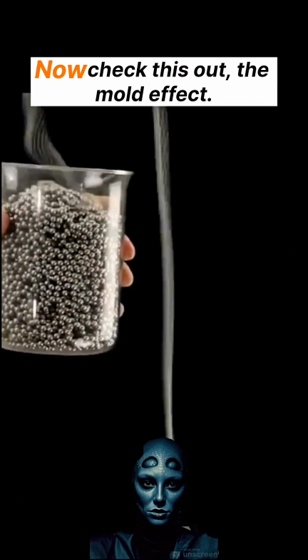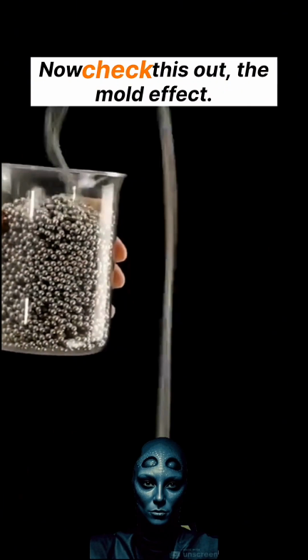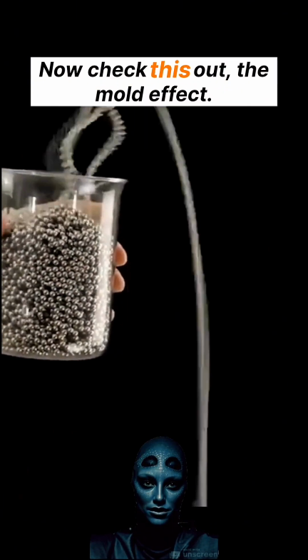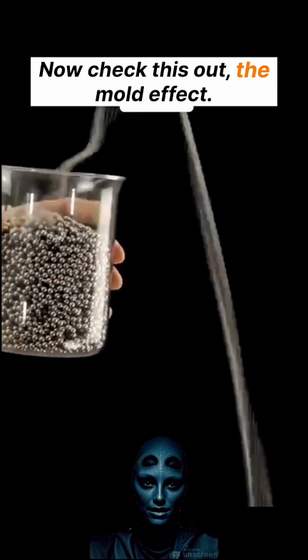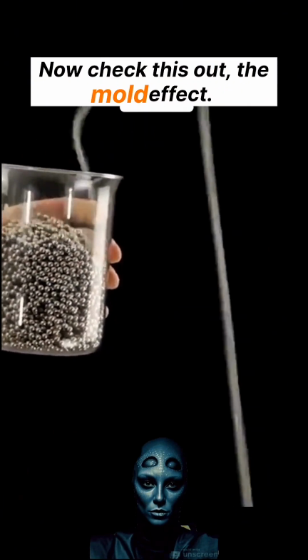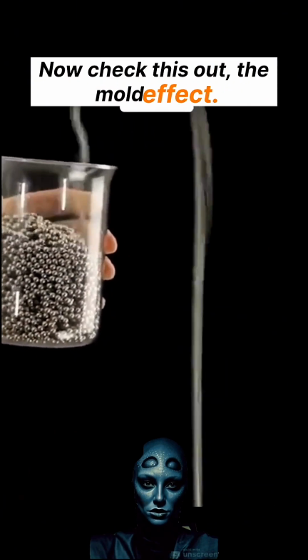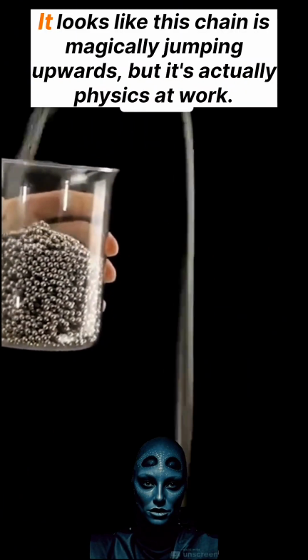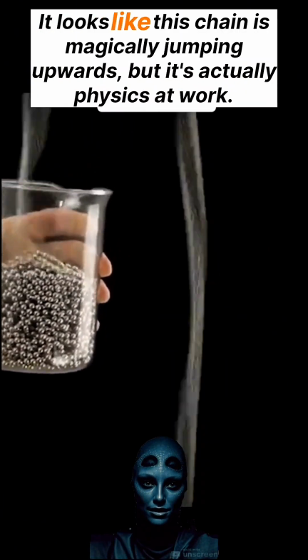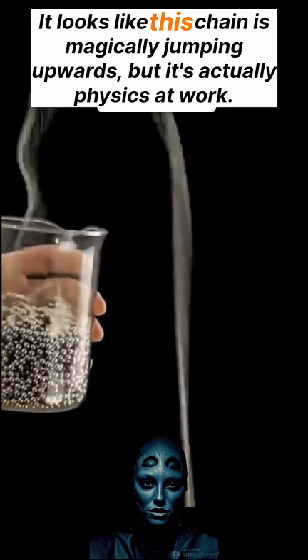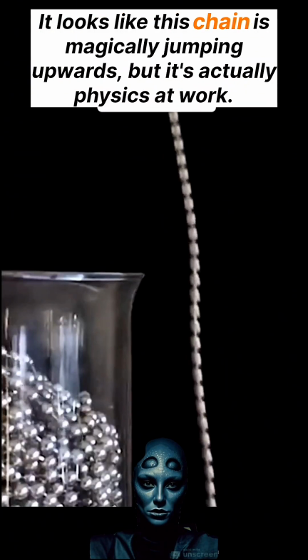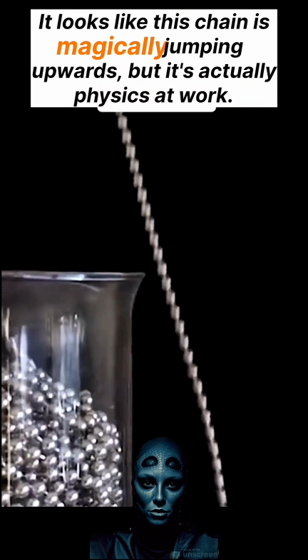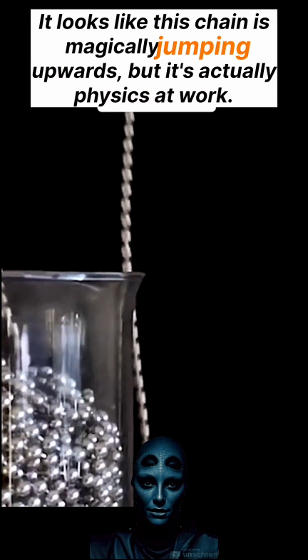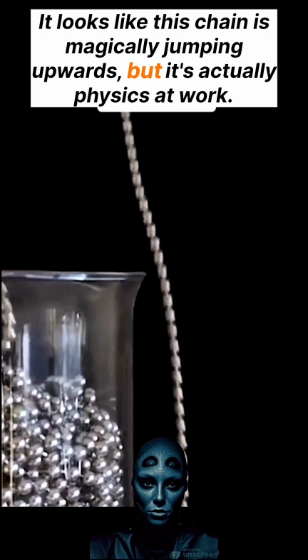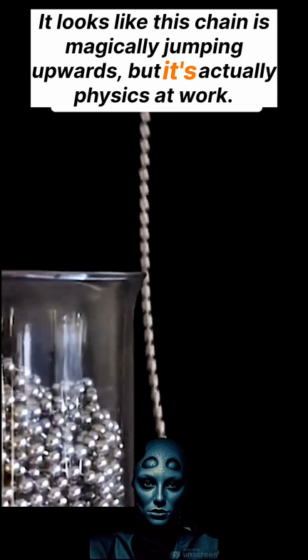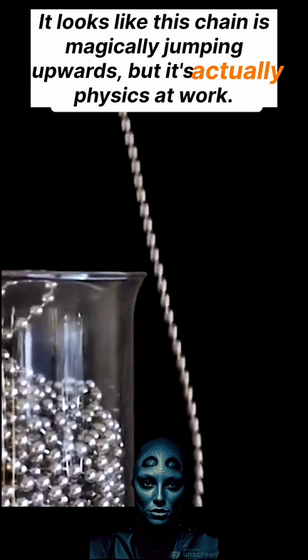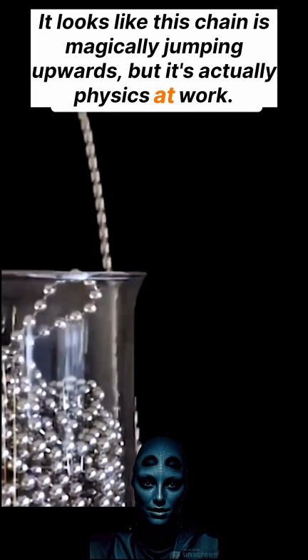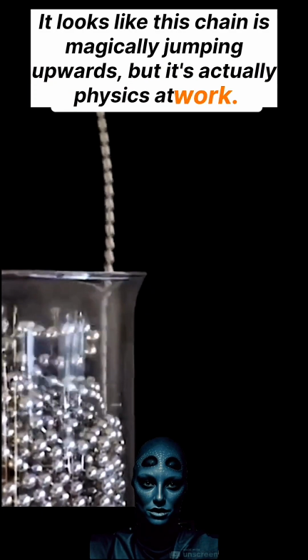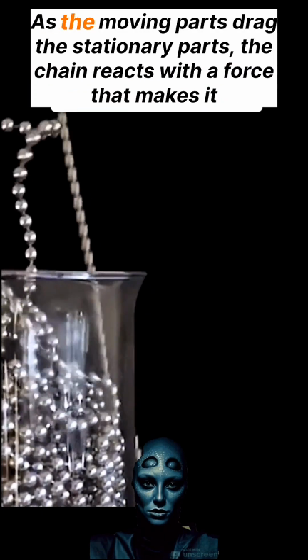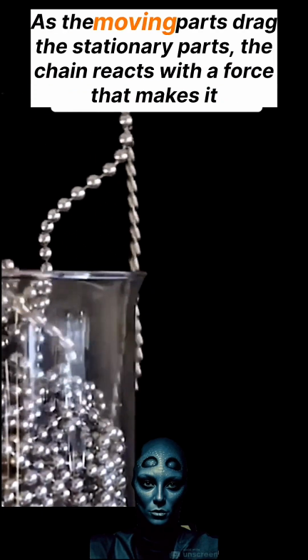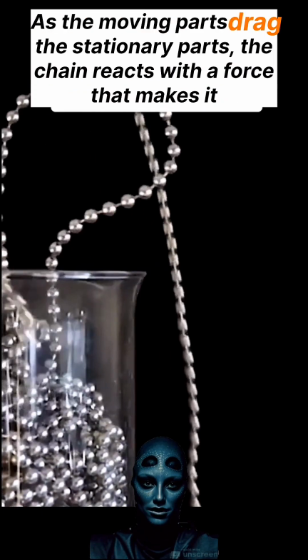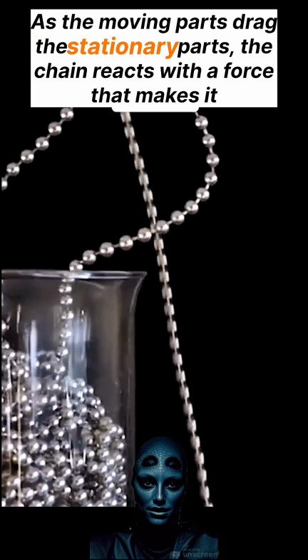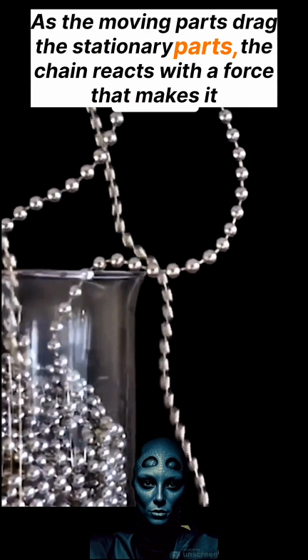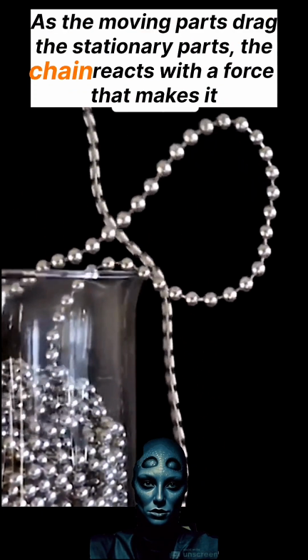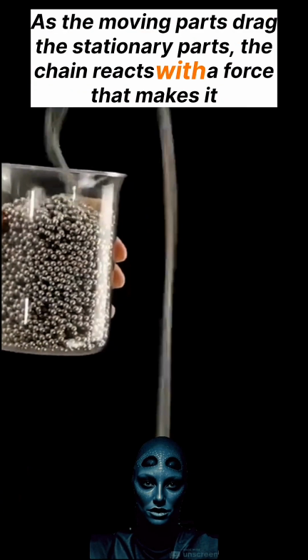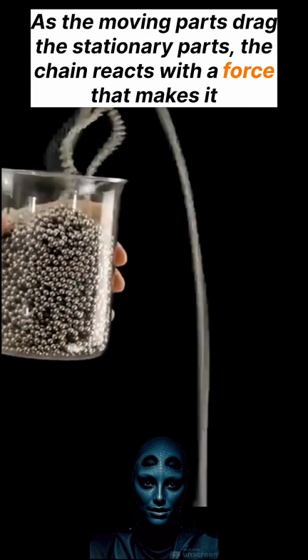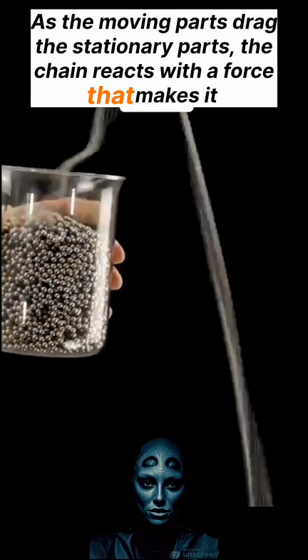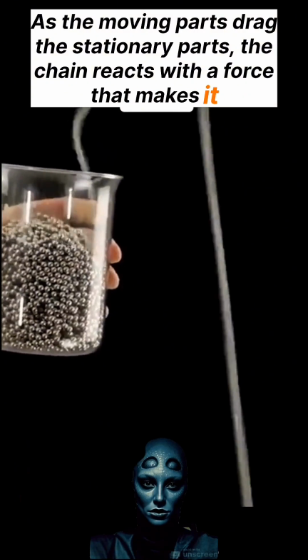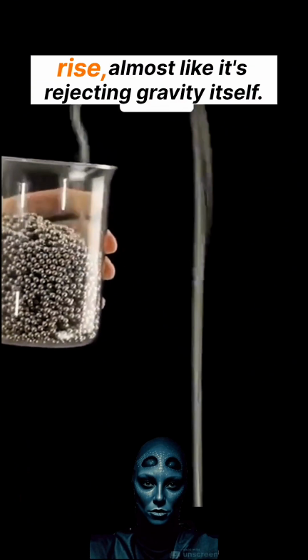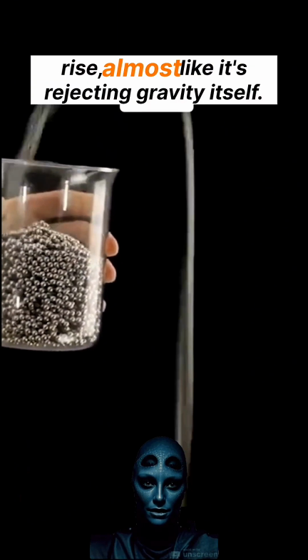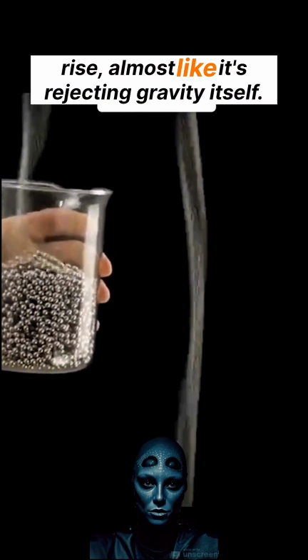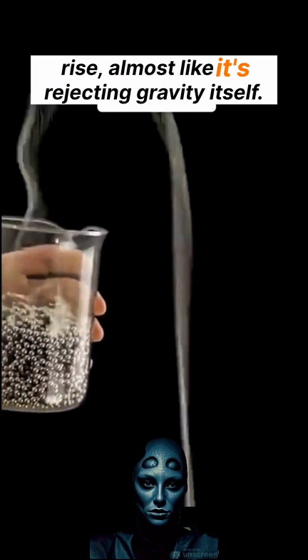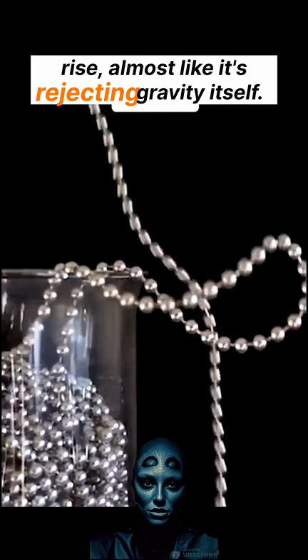Now check this out — the mold effect. It looks like this chain is magically jumping upwards, but it's actually physics at work. As the moving parts drag the stationary parts, the chain reacts with a force that makes it rise, almost like it's rejecting gravity itself.